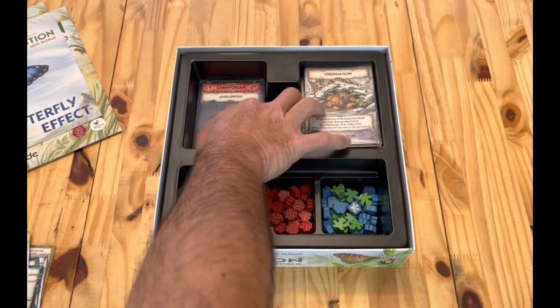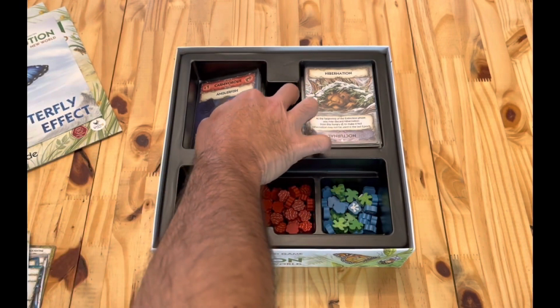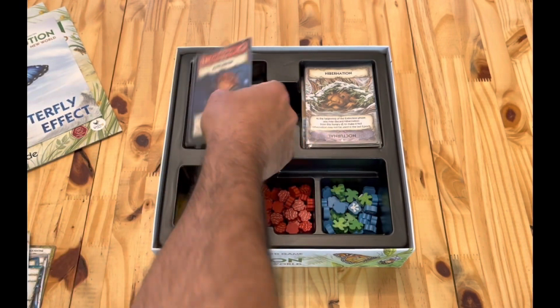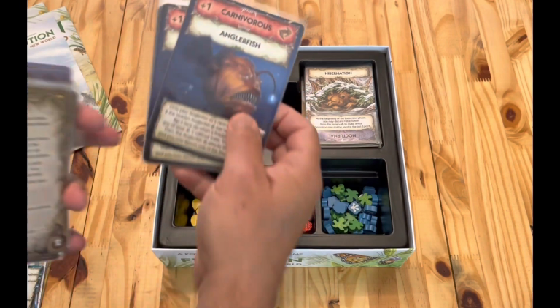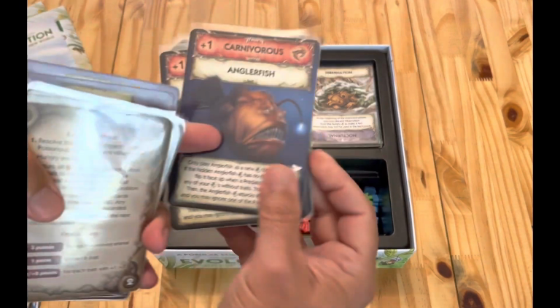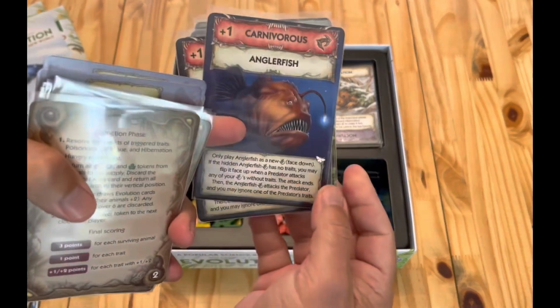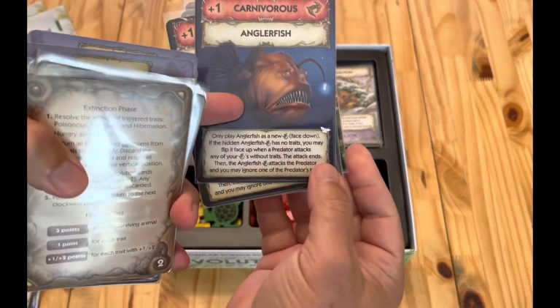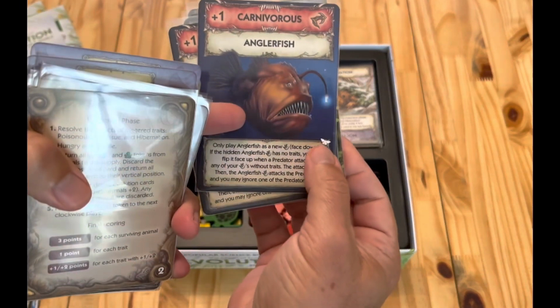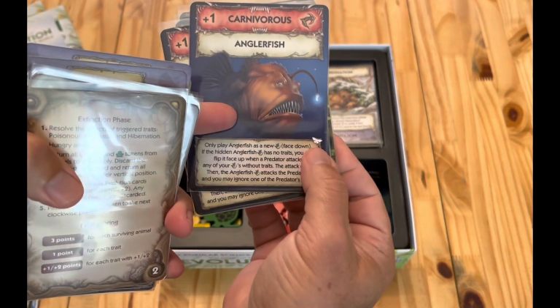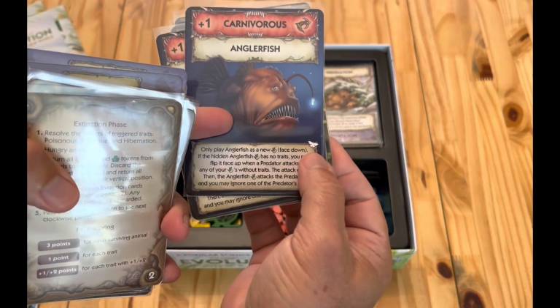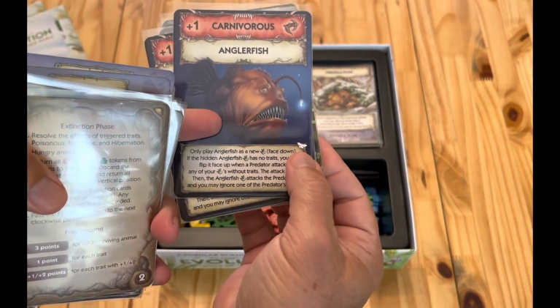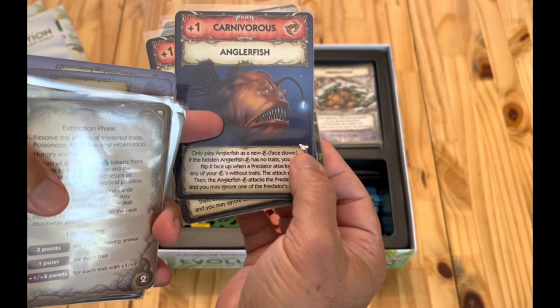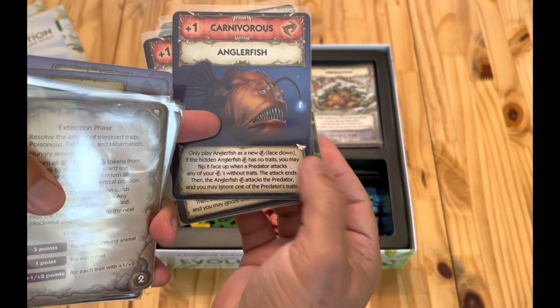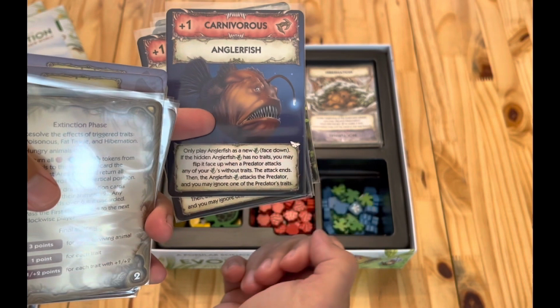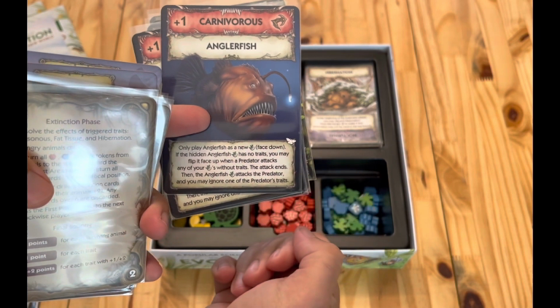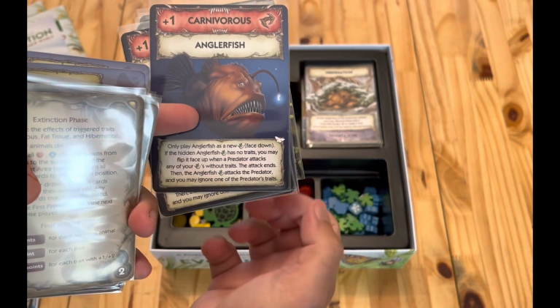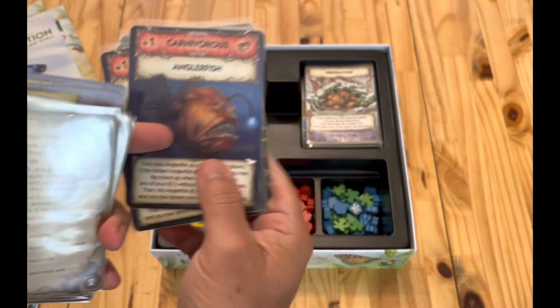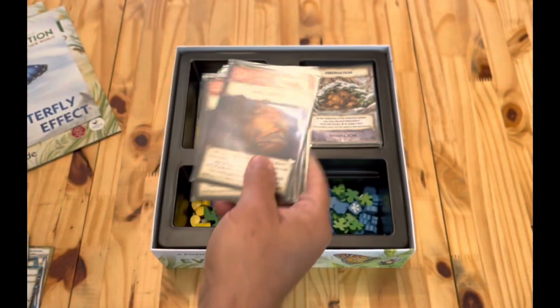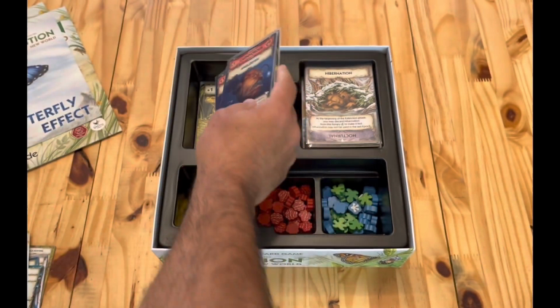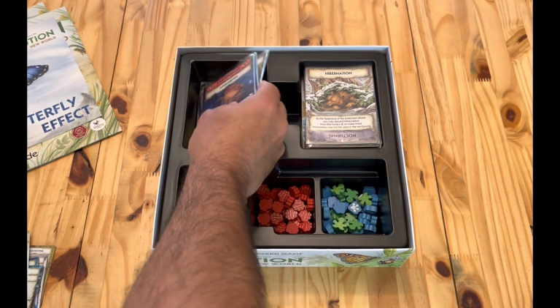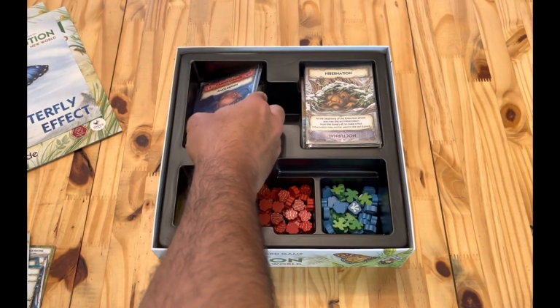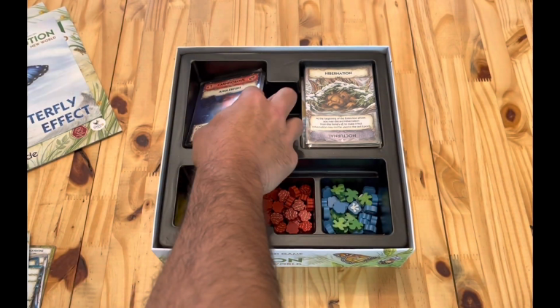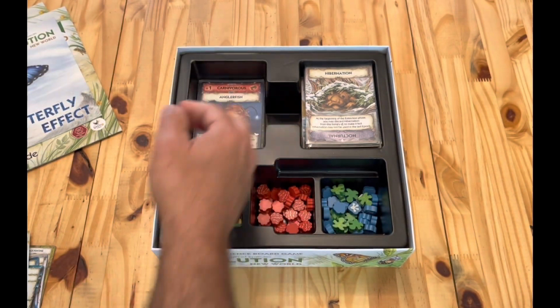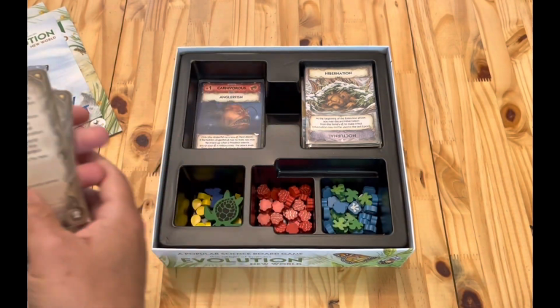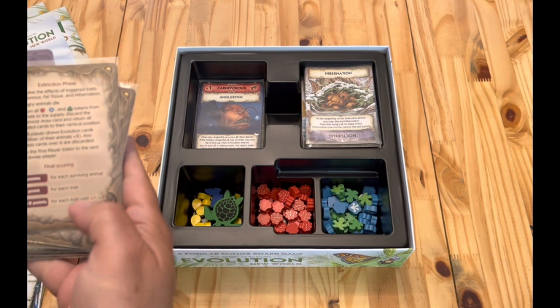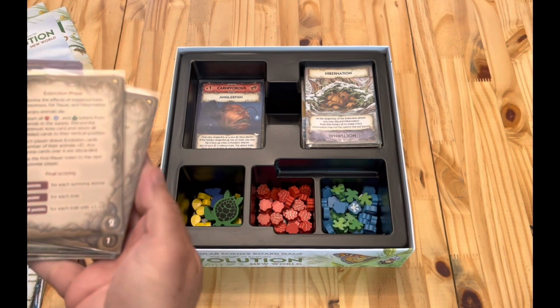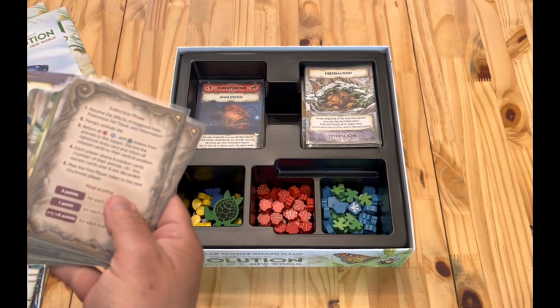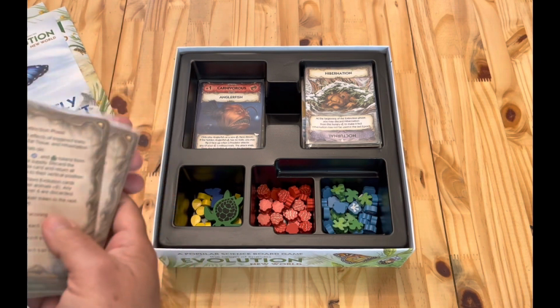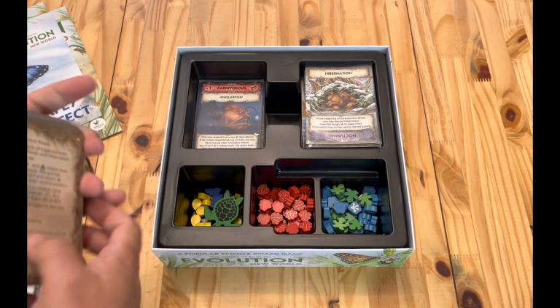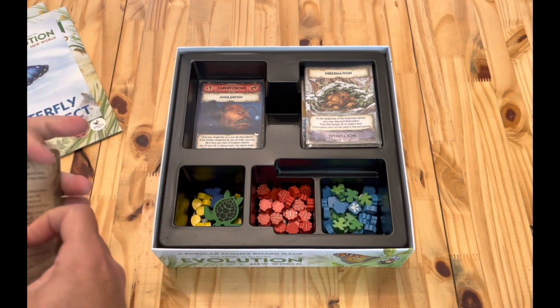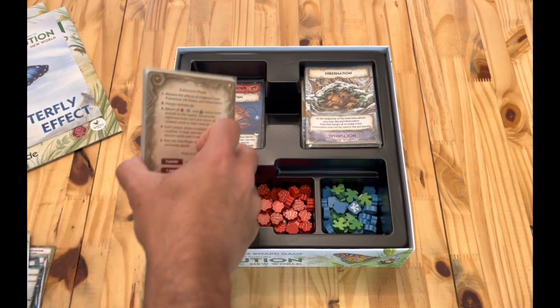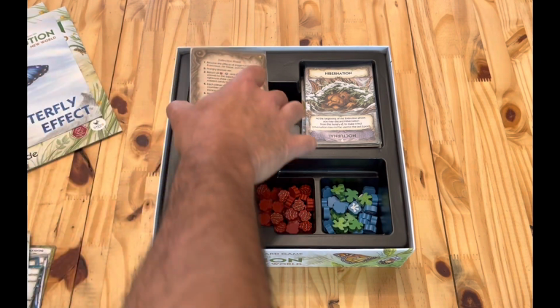Another helpful thing is that any of the expansion cards have this butterfly symbol on them, so even if they do get mixed up — which they will, of course, in gameplay — you won't have a problem there.